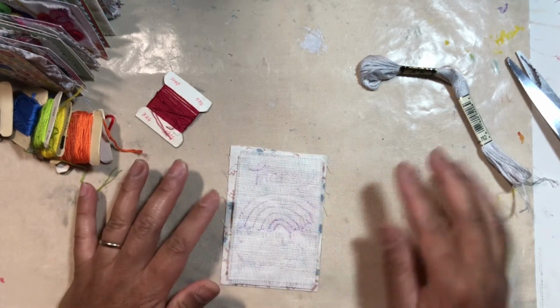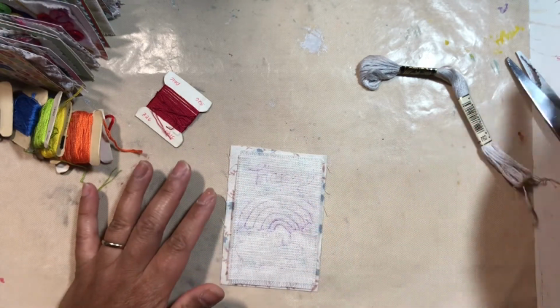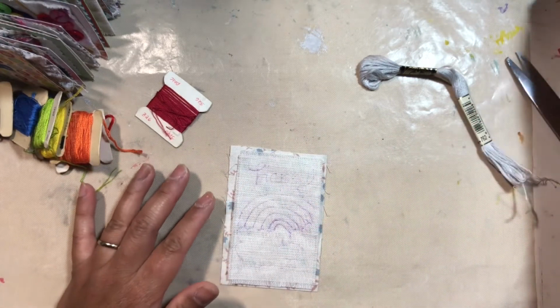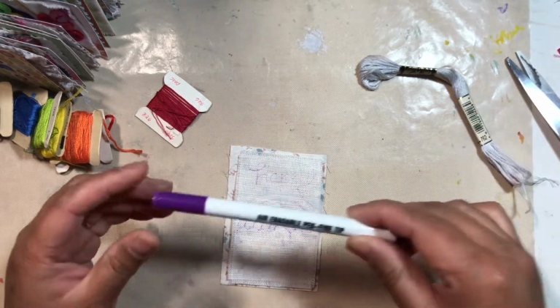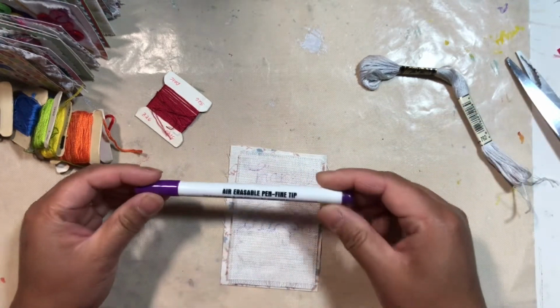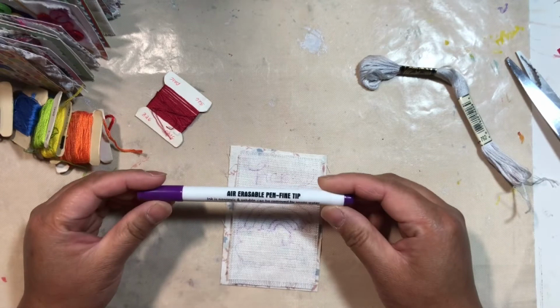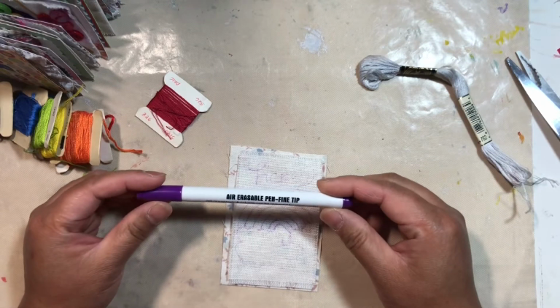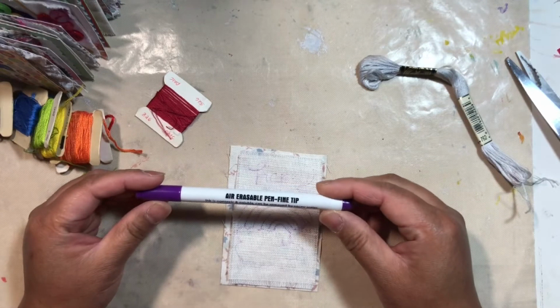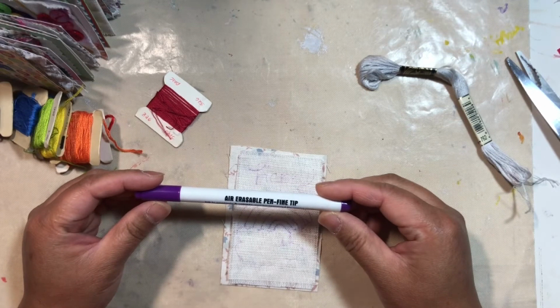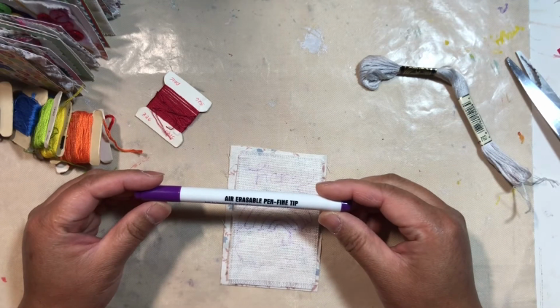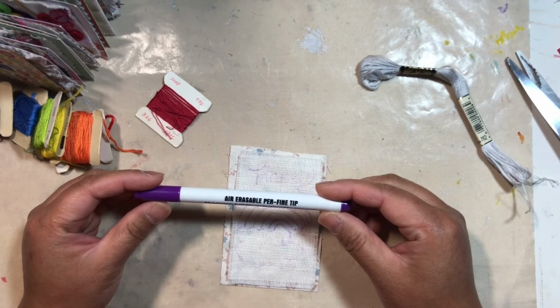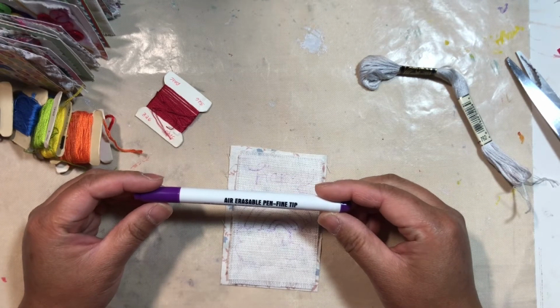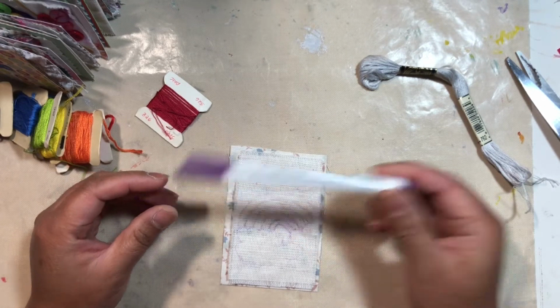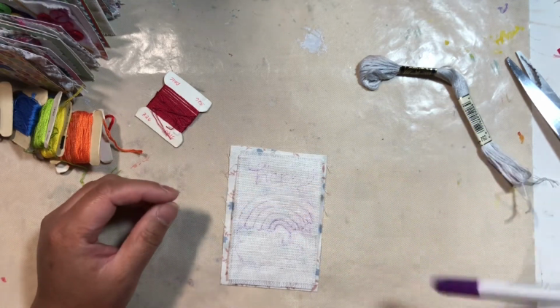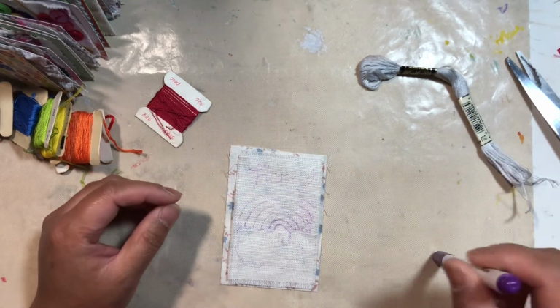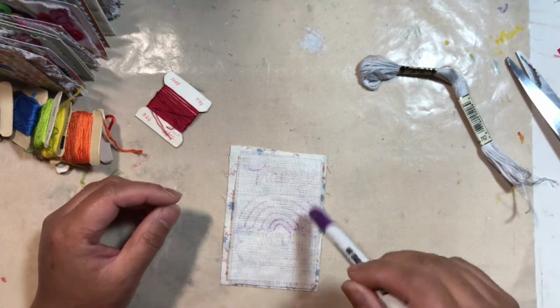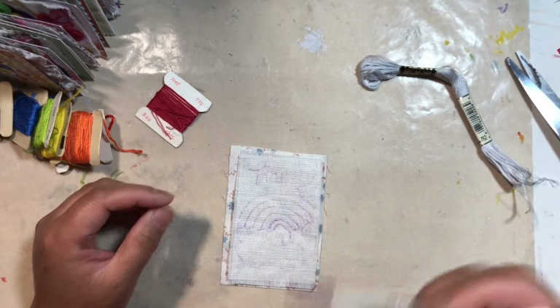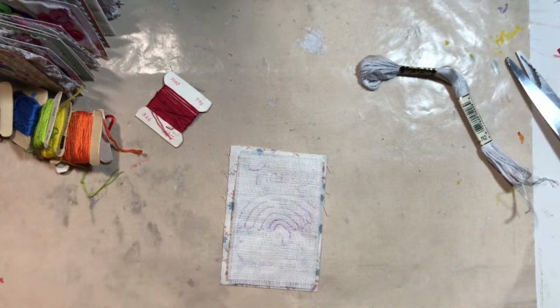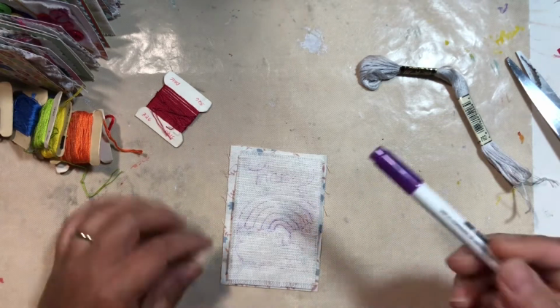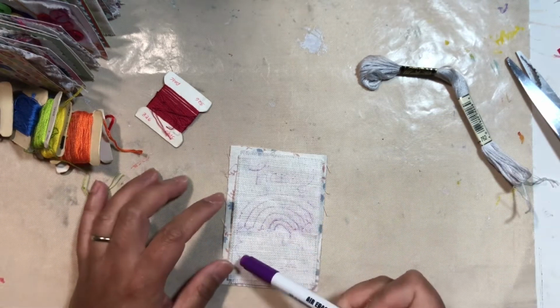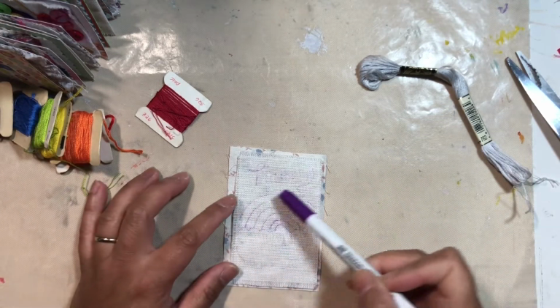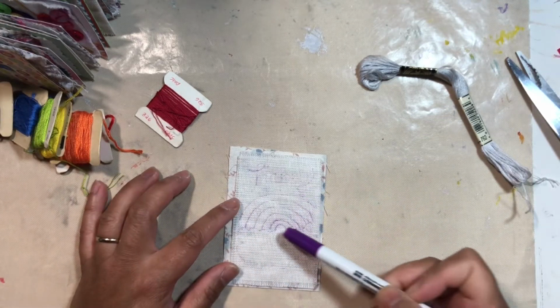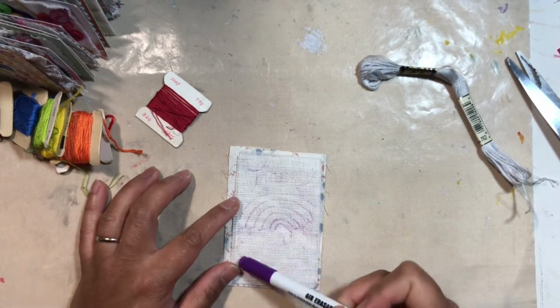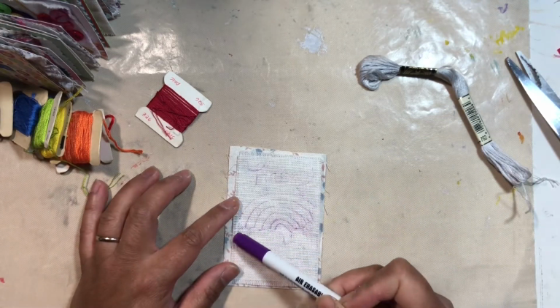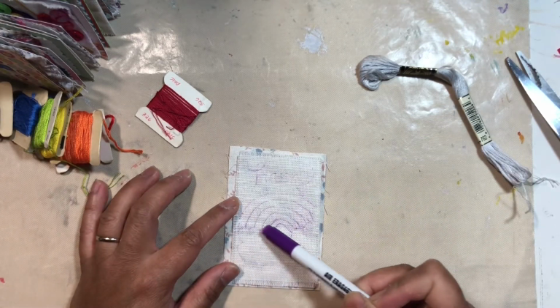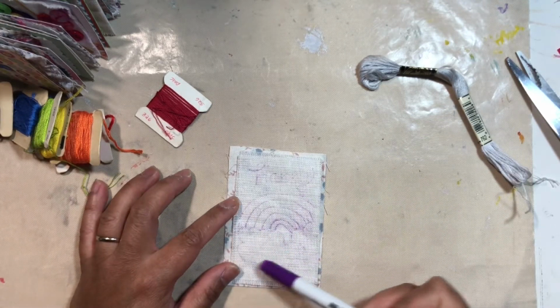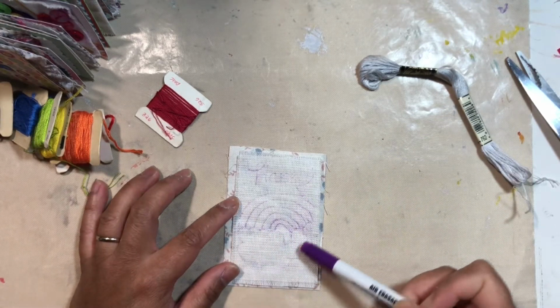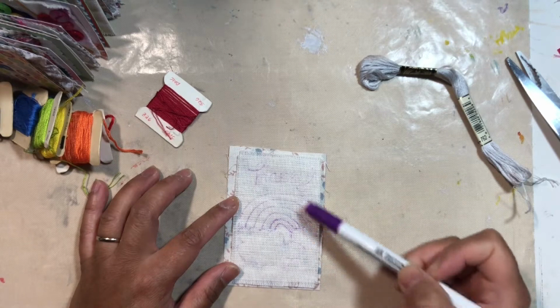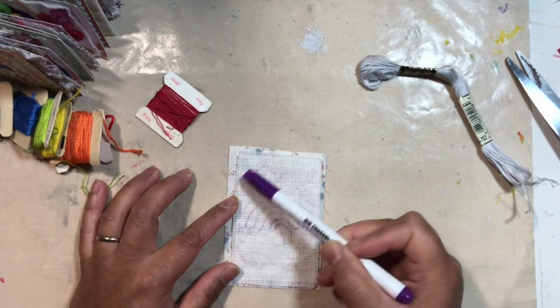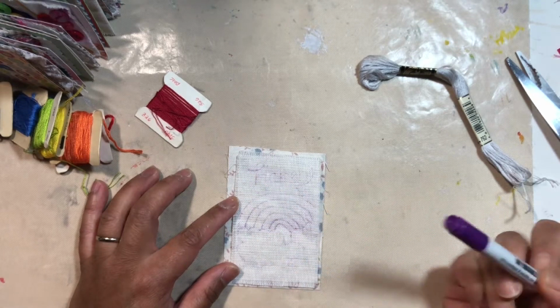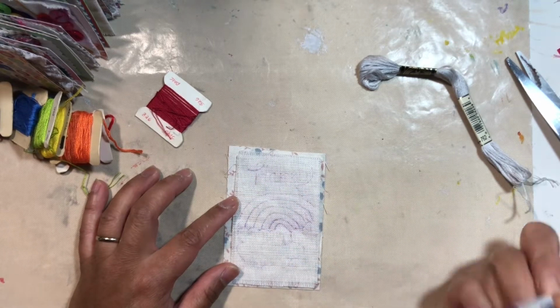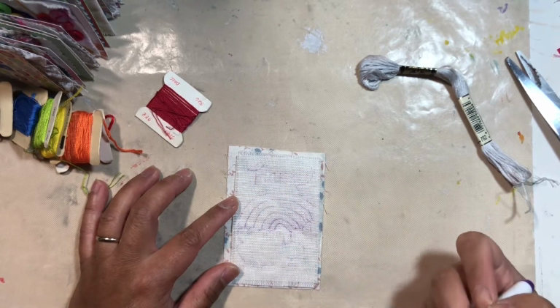I have used my air erasable fine tip pen to just outline what I wanted to do. So I'm gonna do a rainbow and obviously a cloud there, and then the word happy. That's my word.